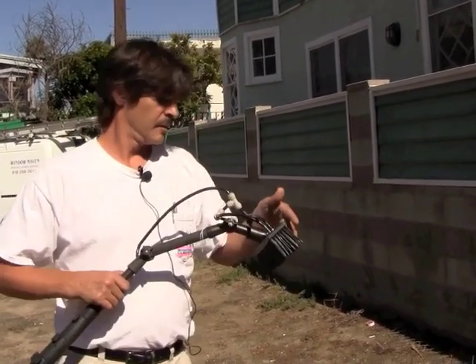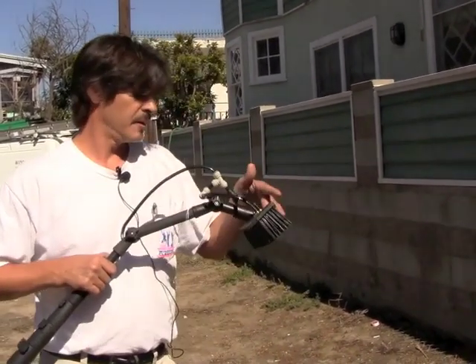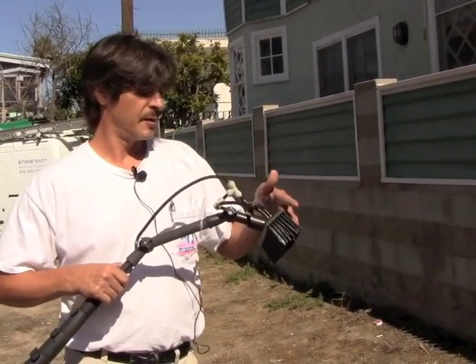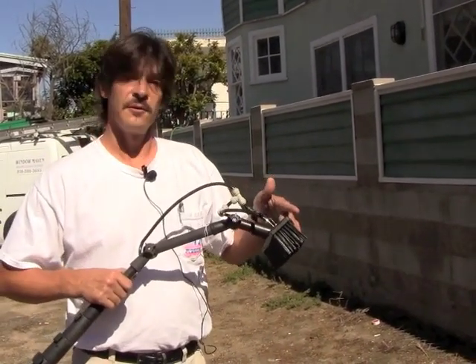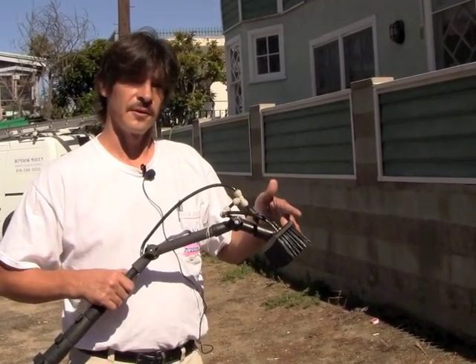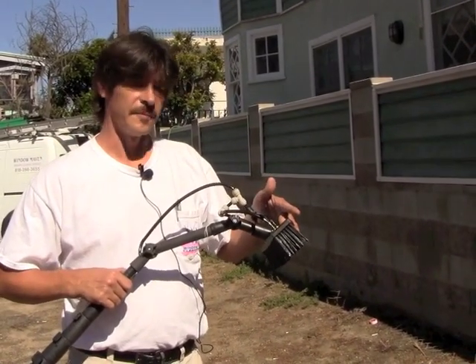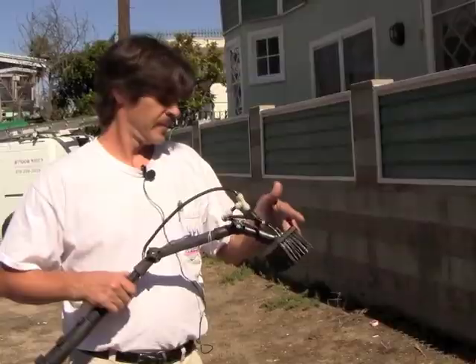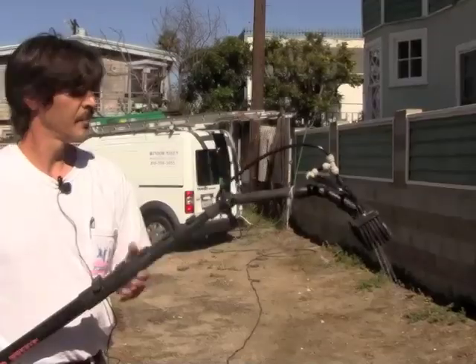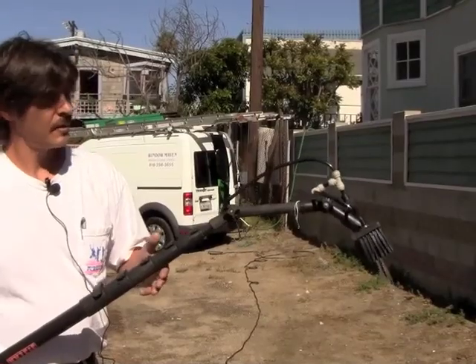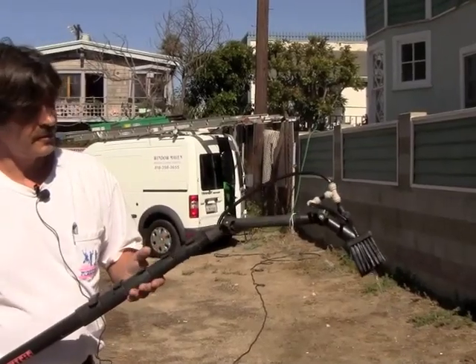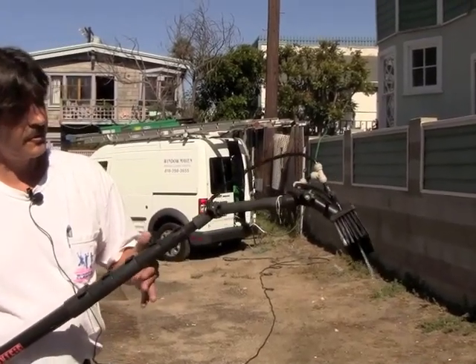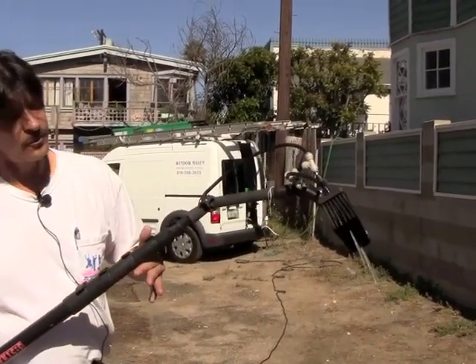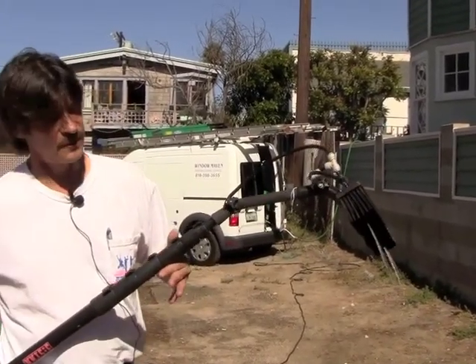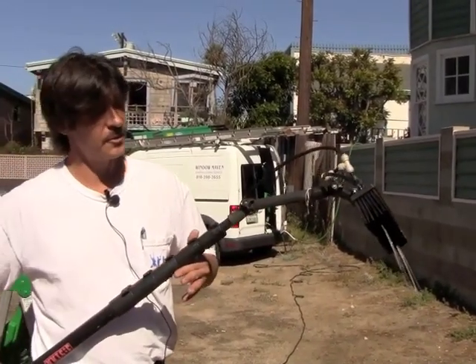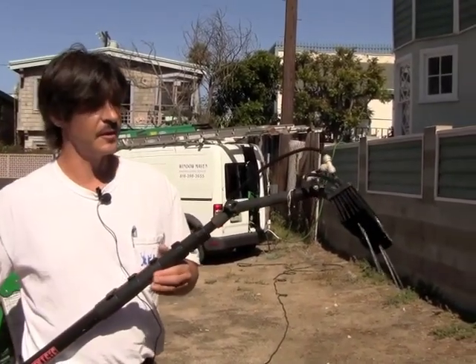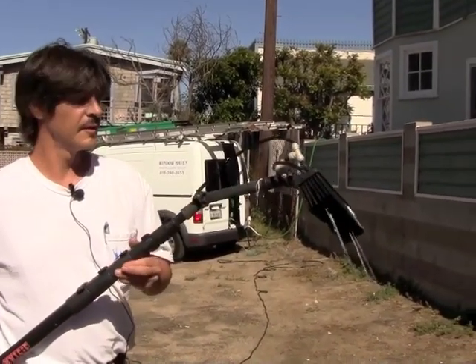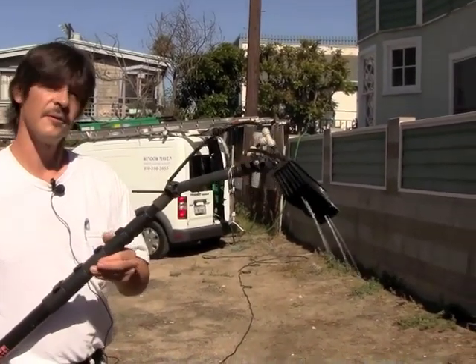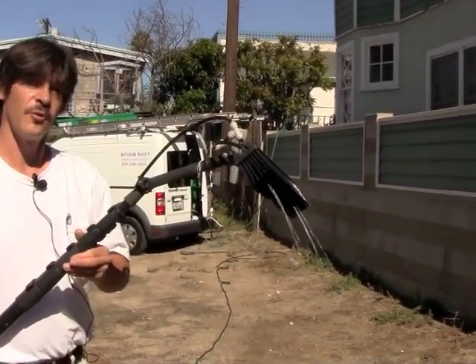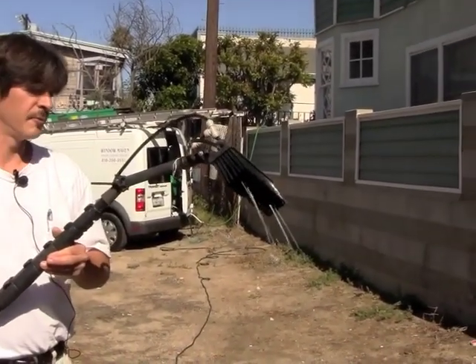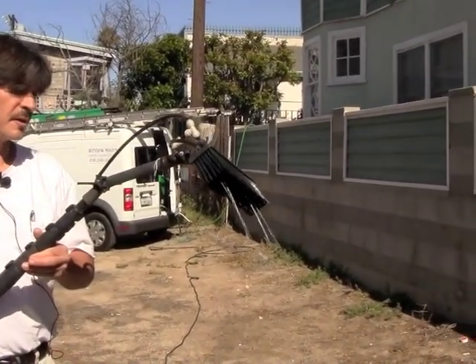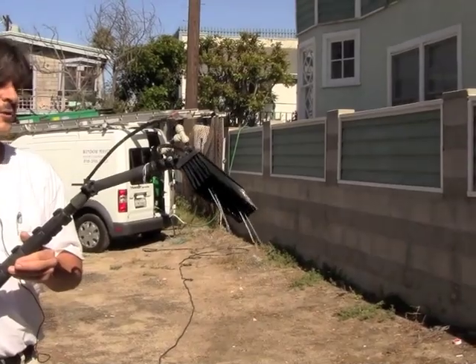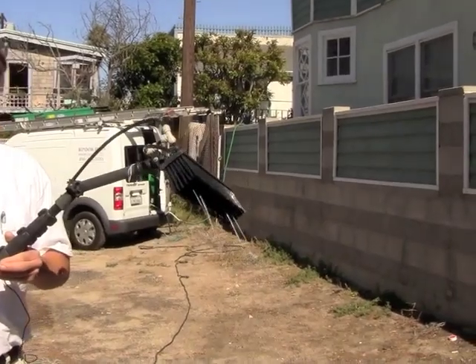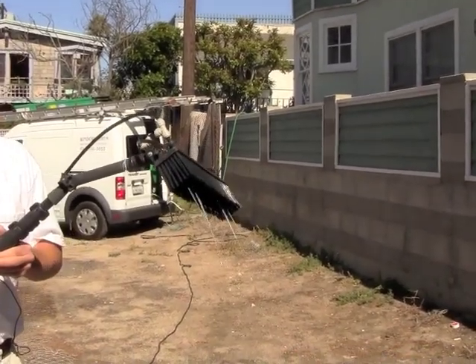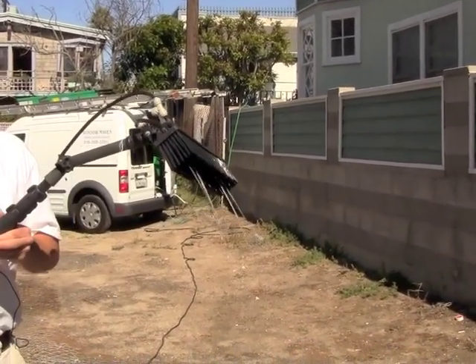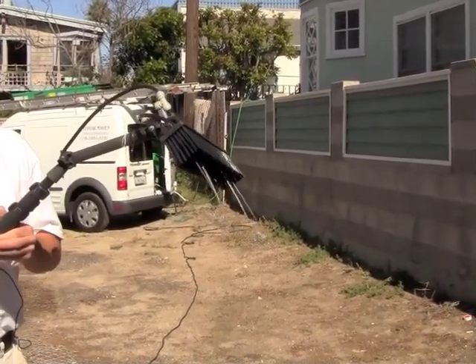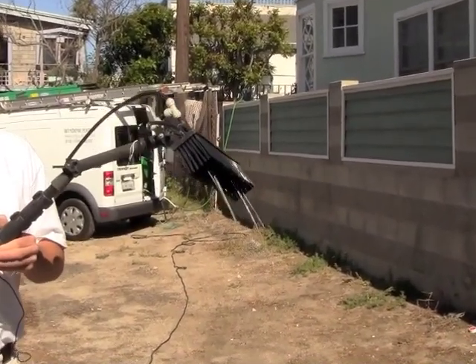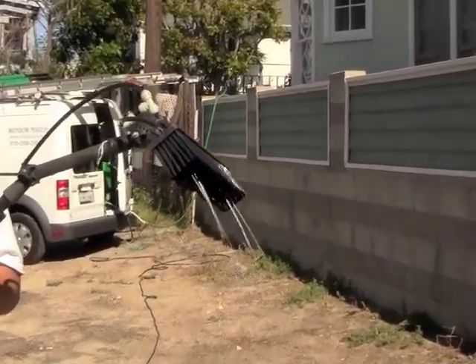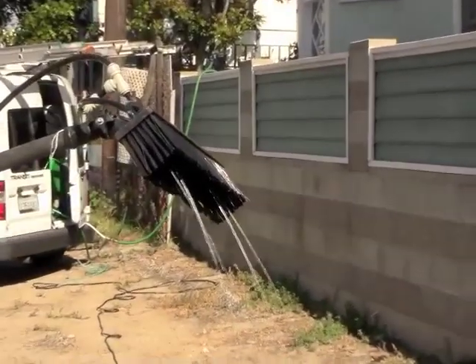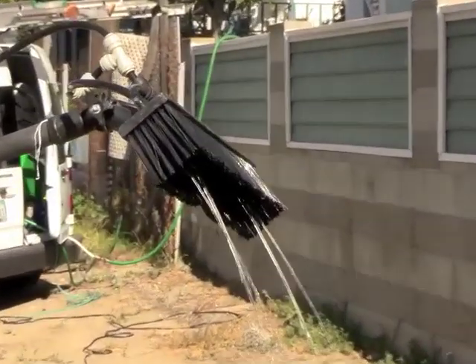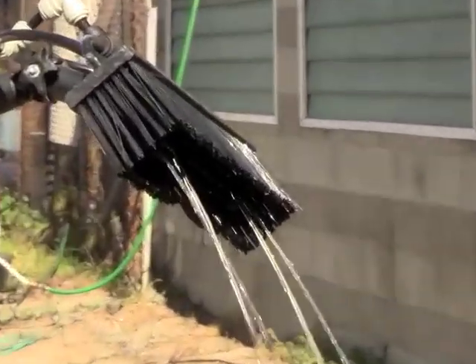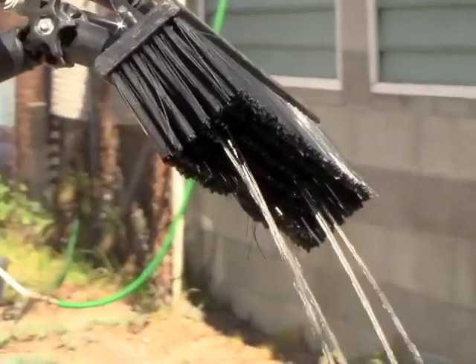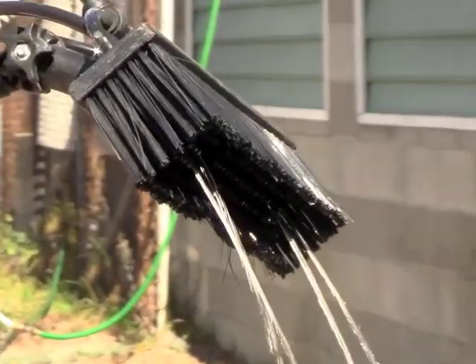So this is definitely a good one to consider. With the four jets, as you can see, that gives a lot more coverage, and on hydrophobic glass this makes your day so much easier and the job gets done that much quicker.